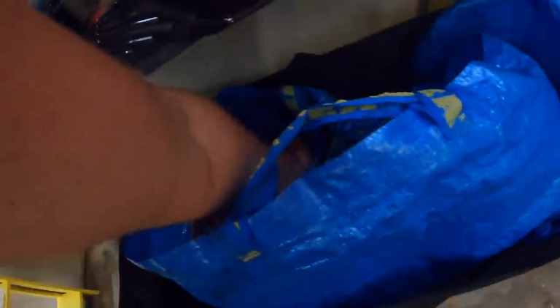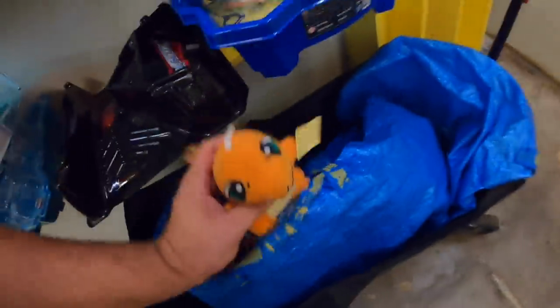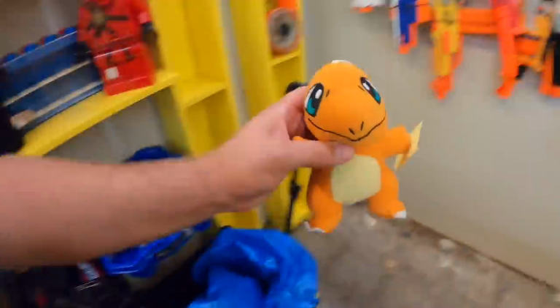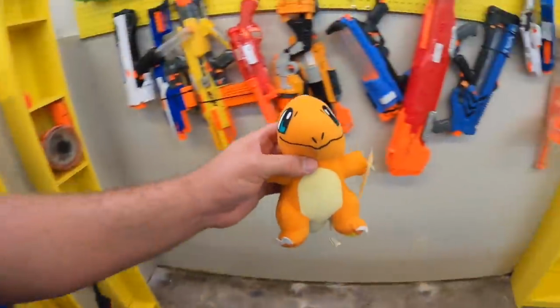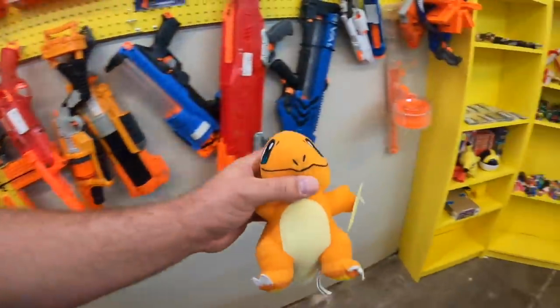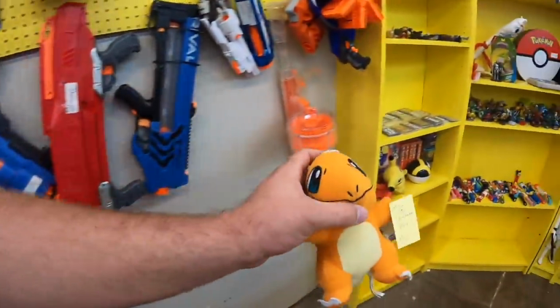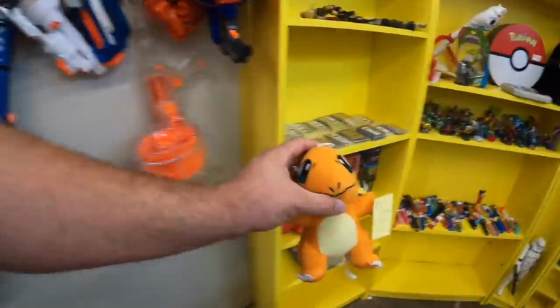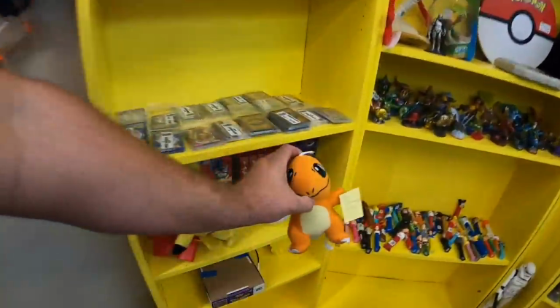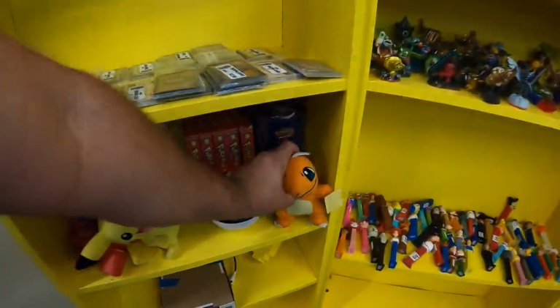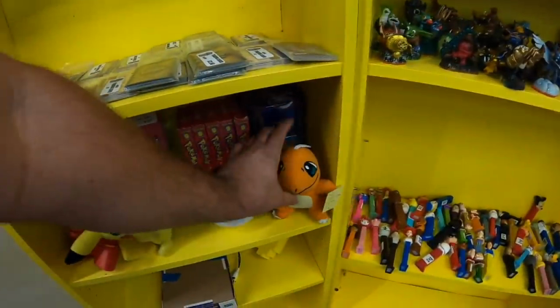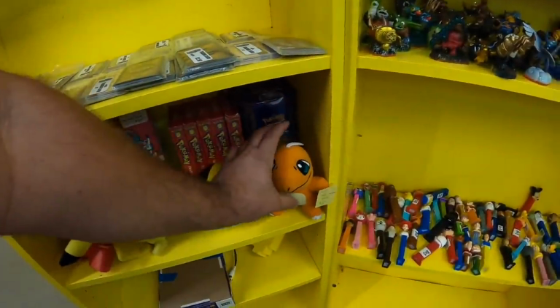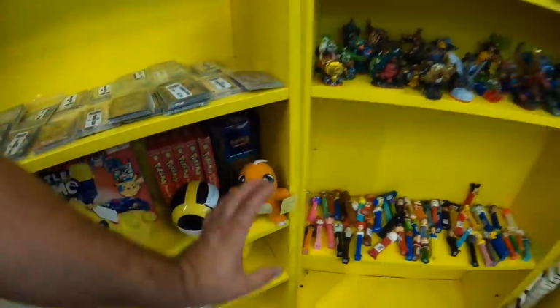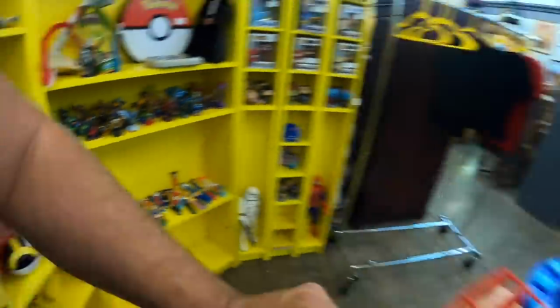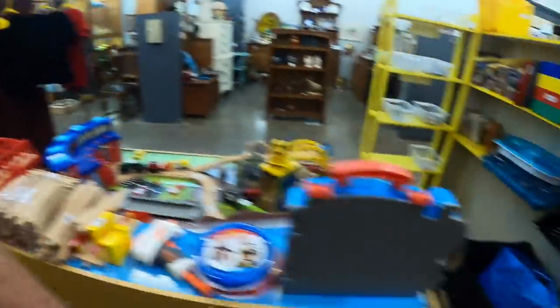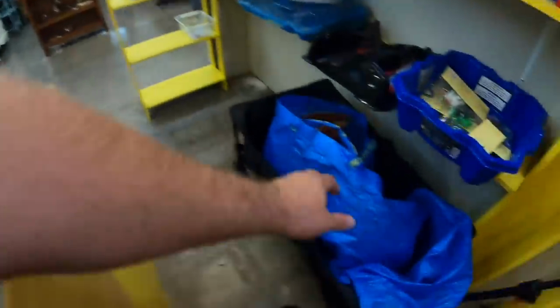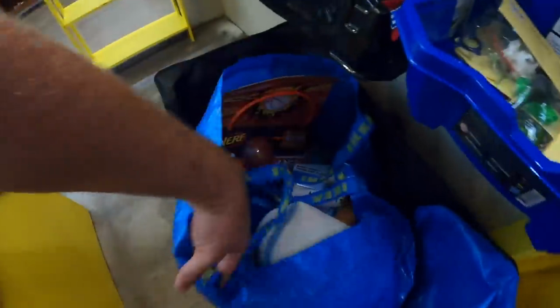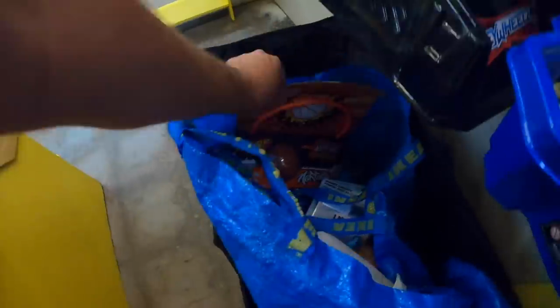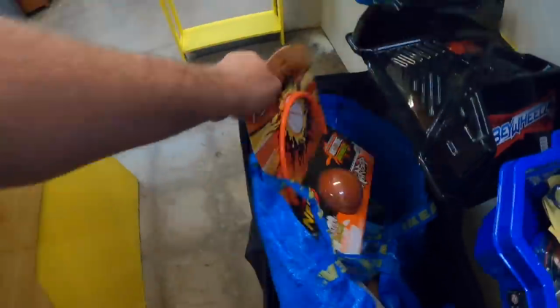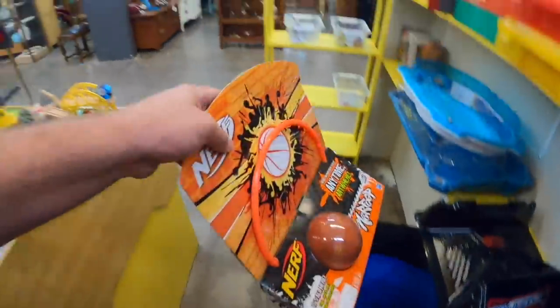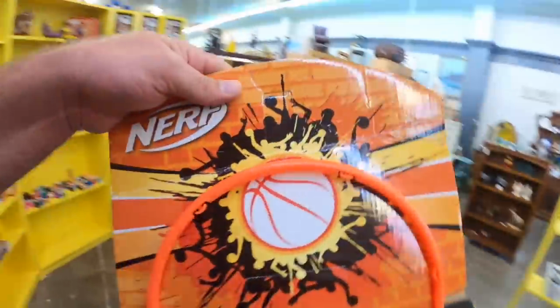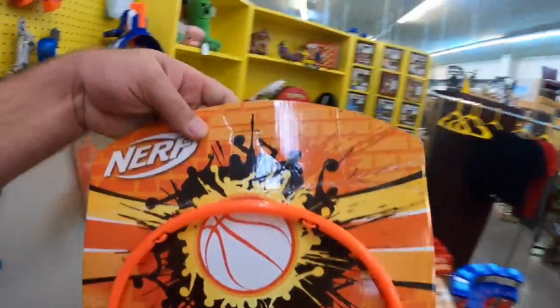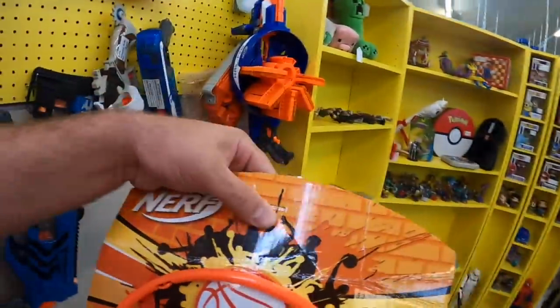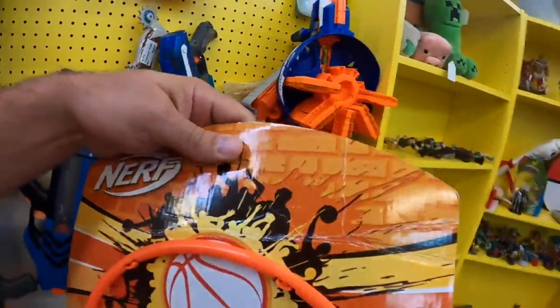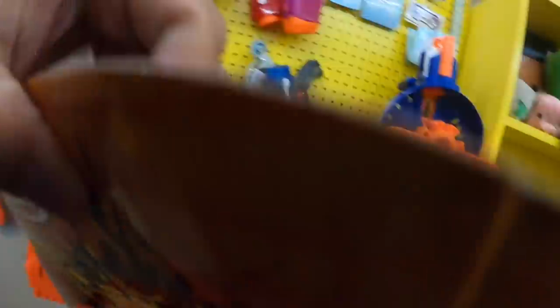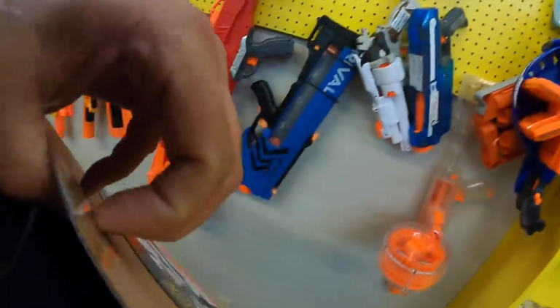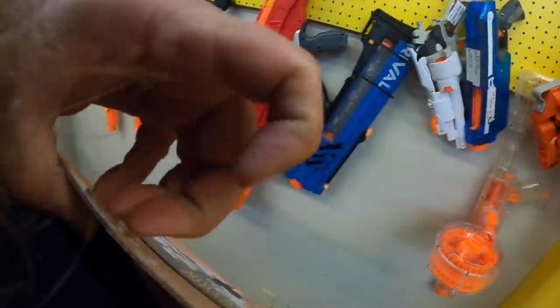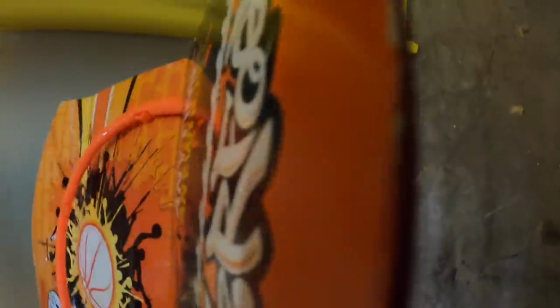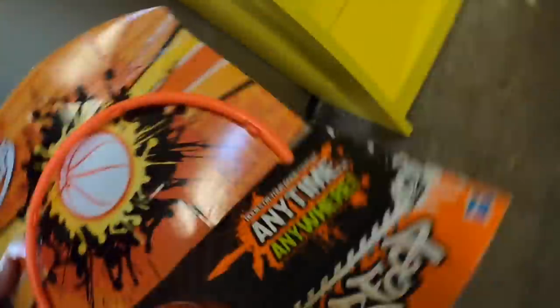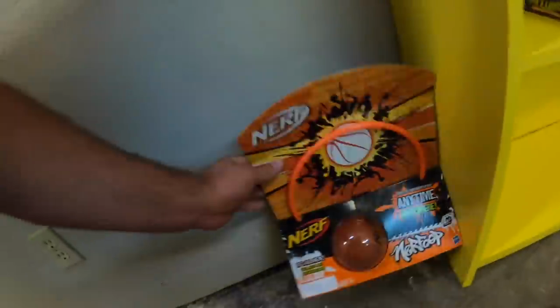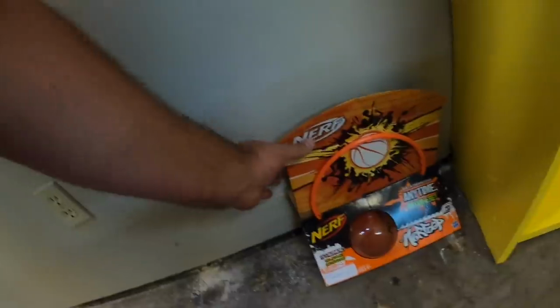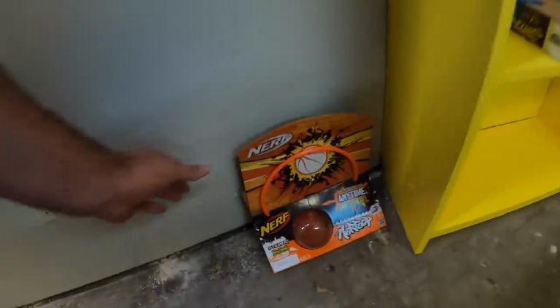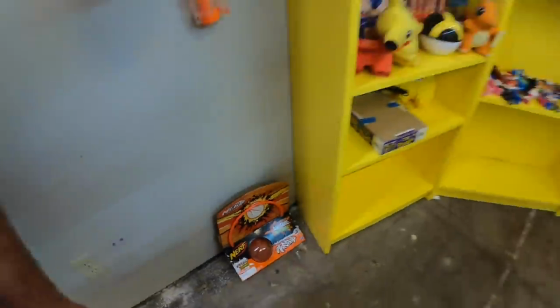And then I just got a bunch of little nonsense — little Charmander for the Pokemon shelf. Some in-box Nerf nonsense. I'll just throw that right there on the floor.